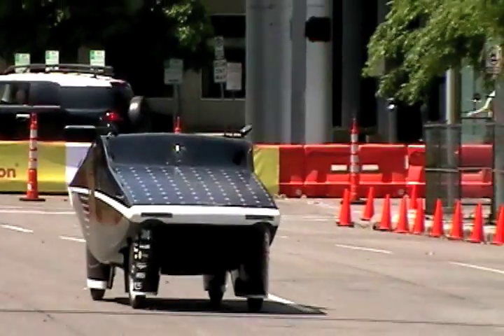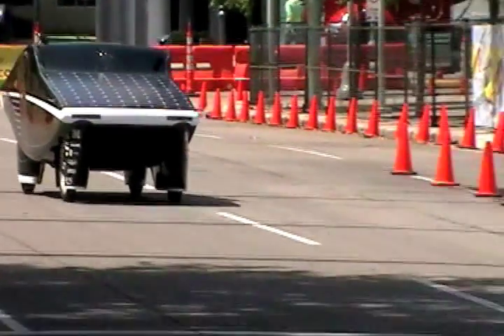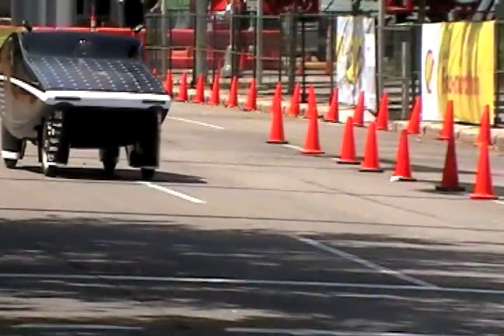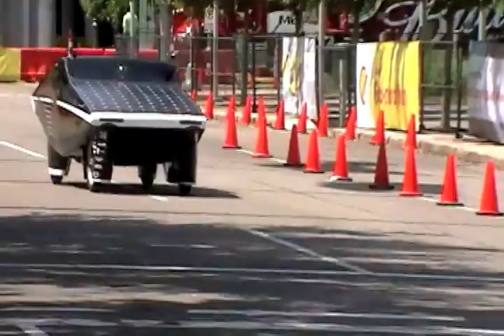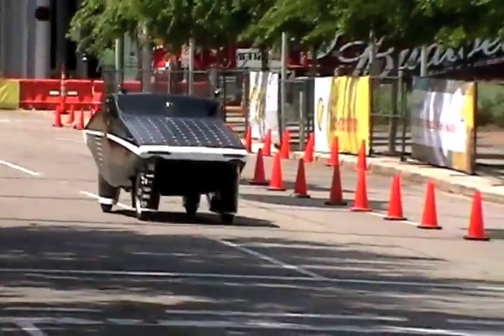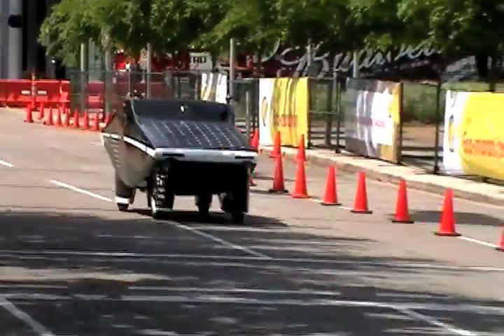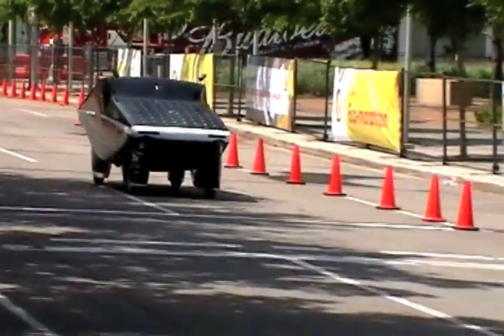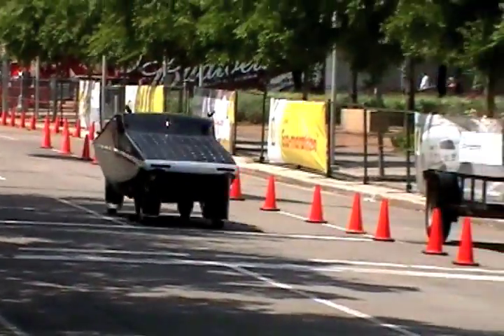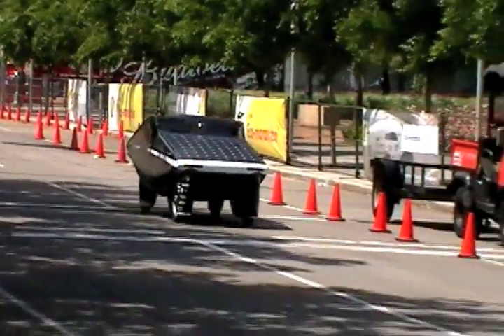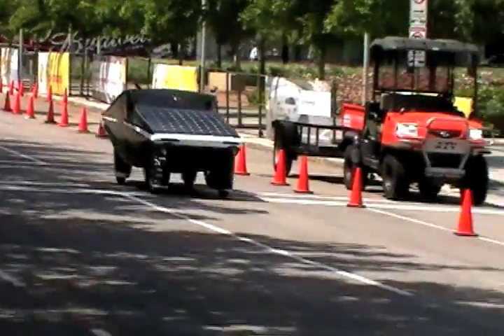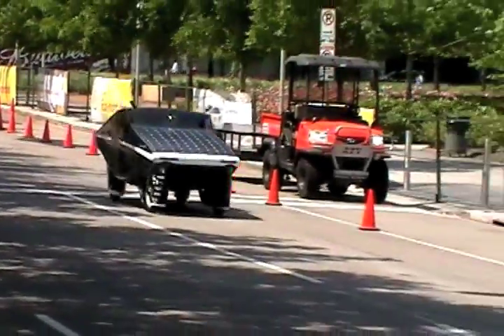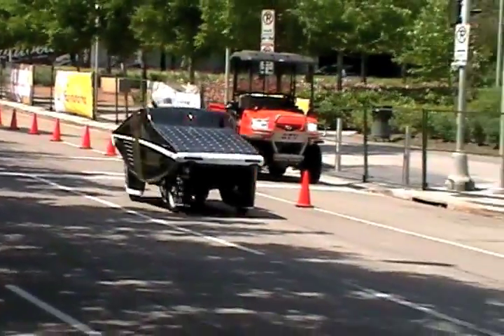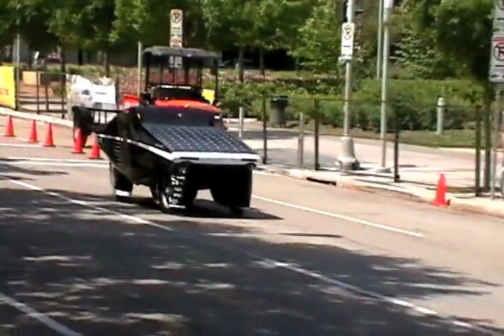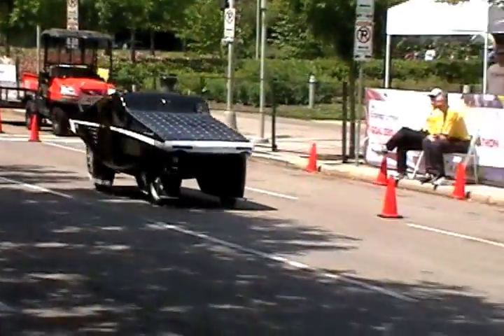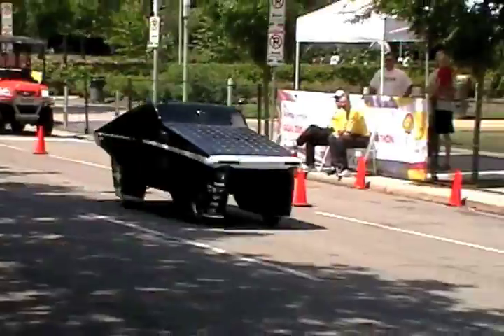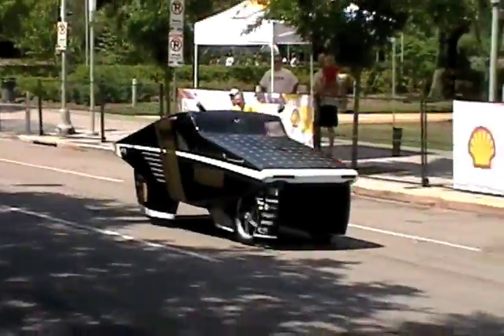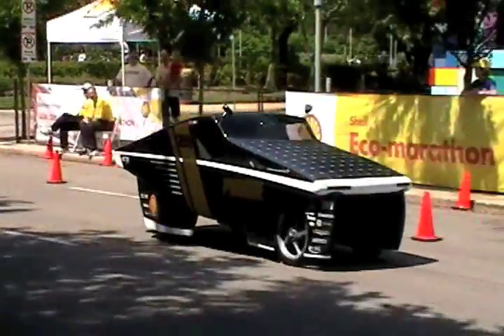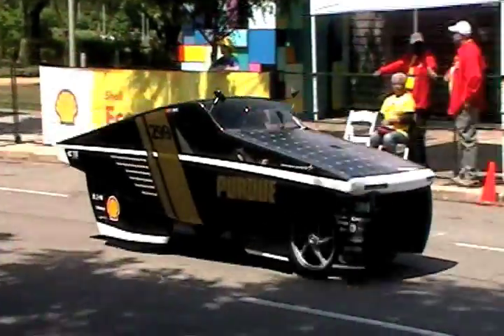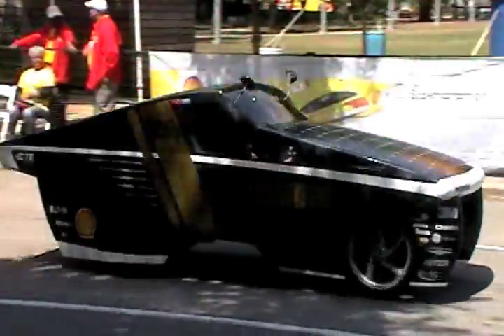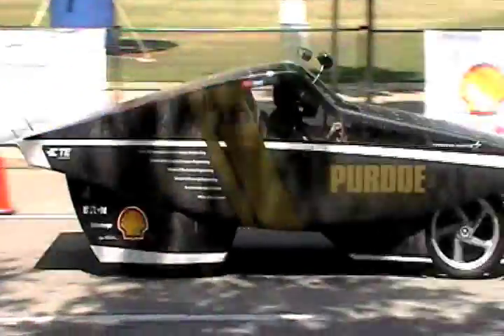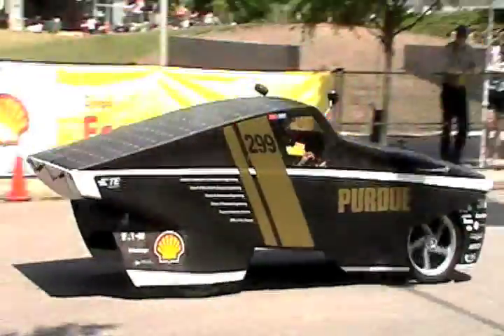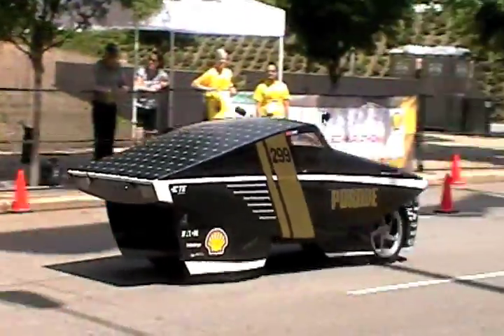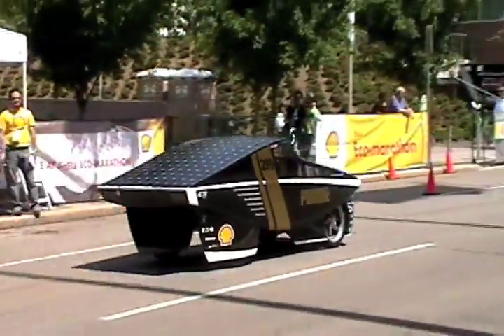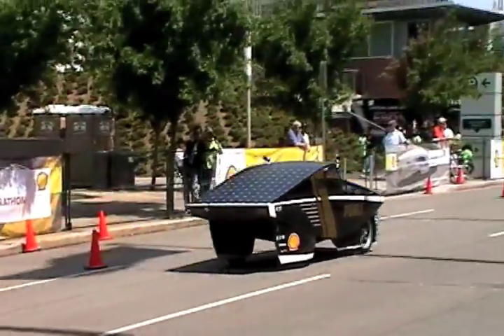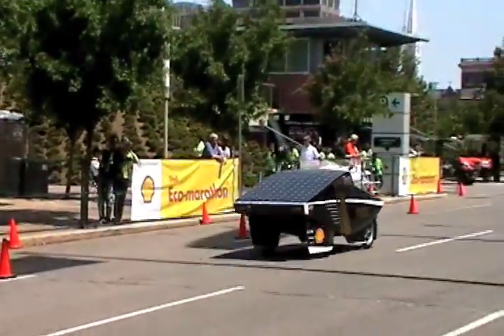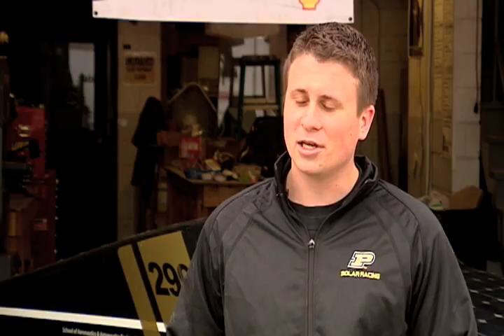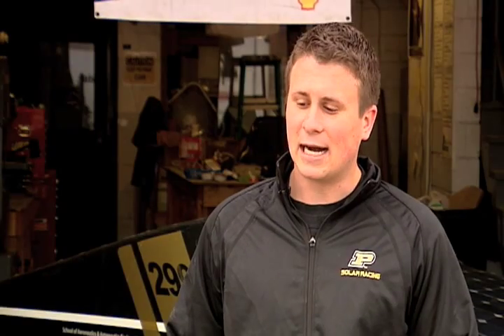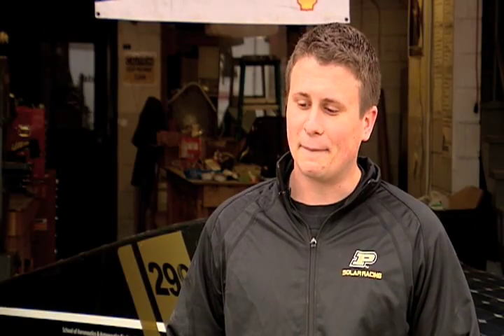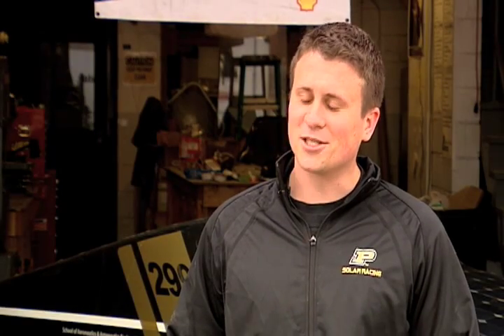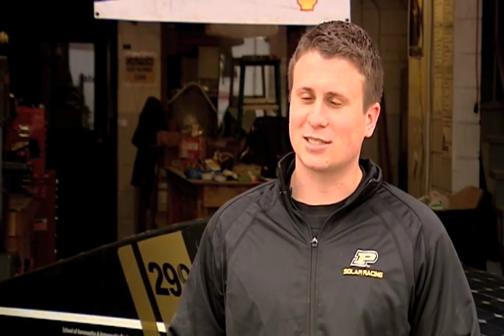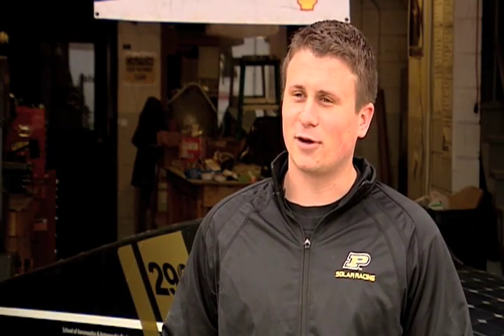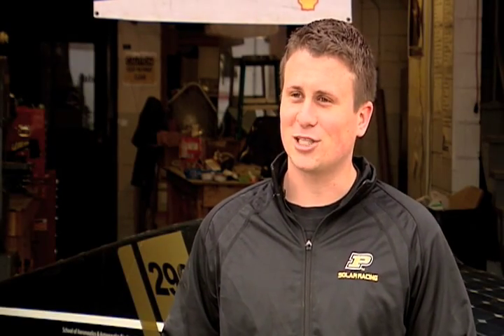The Celeritas commuter car recently claimed the Urban Concept Championship in the Shell Eco-Marathon. "Before we went to the race, we had absolutely no testing. The night before, we finally got it running, took it out on the road. But that's part of the fun, part of the challenge."